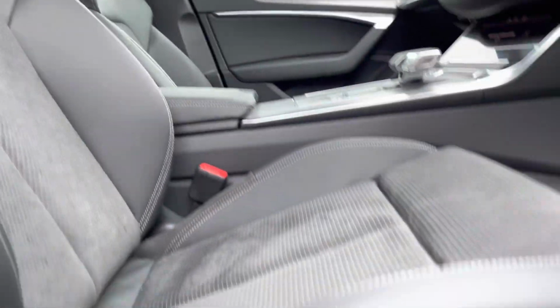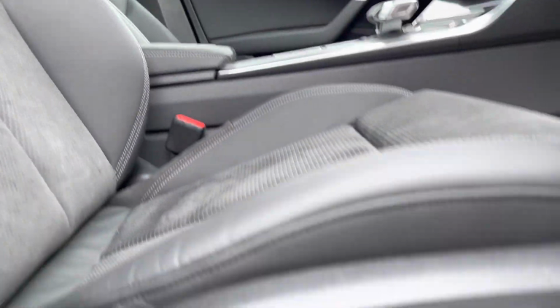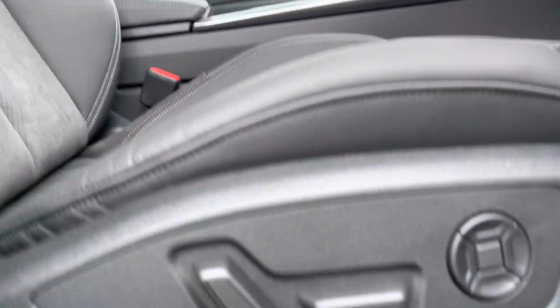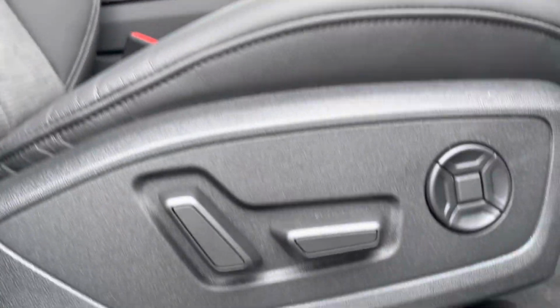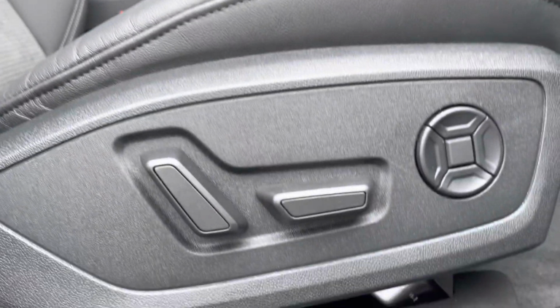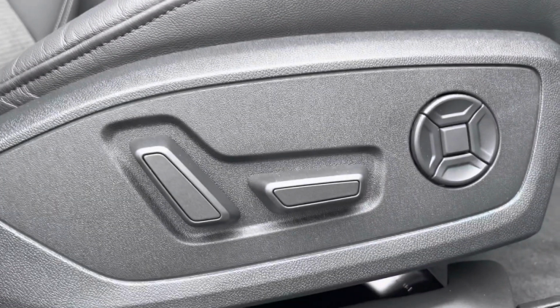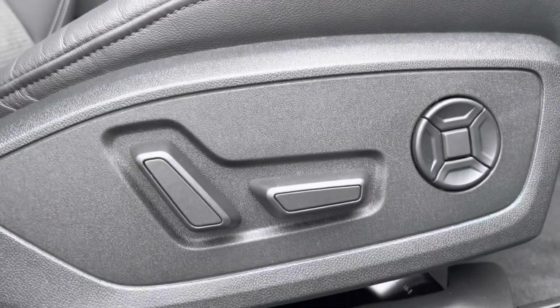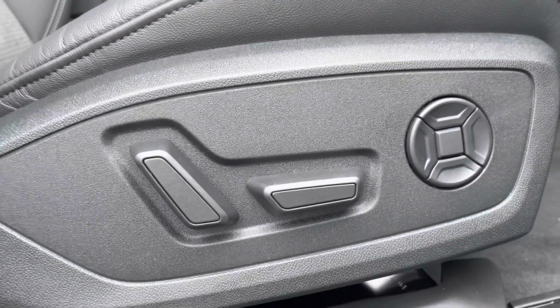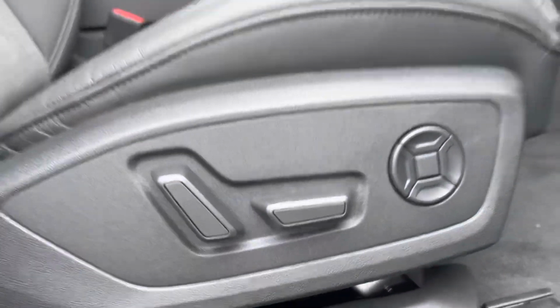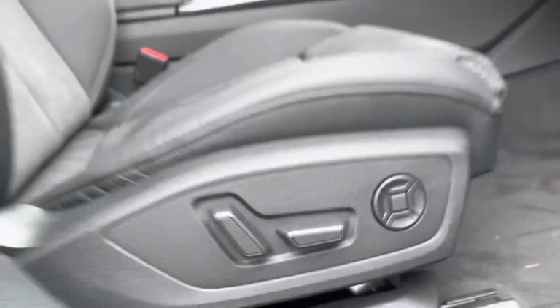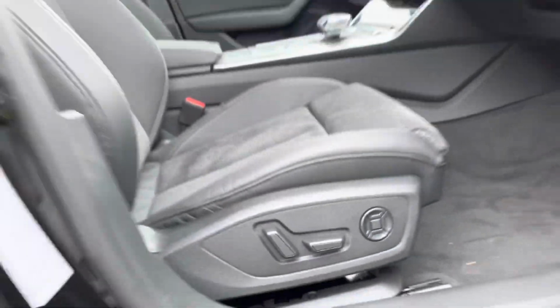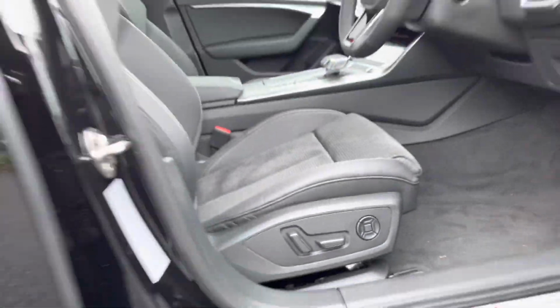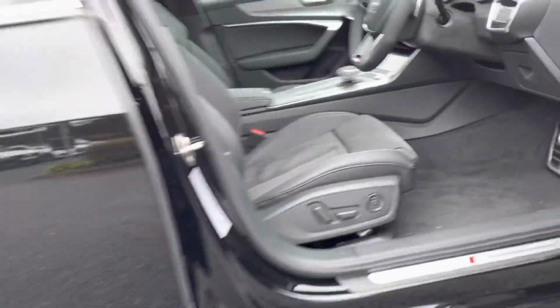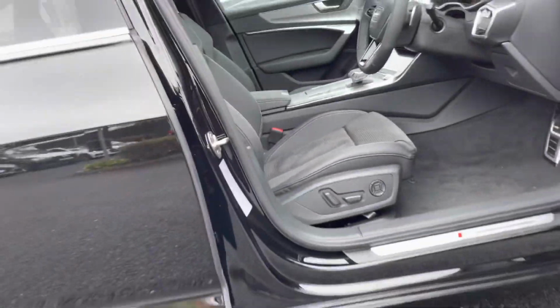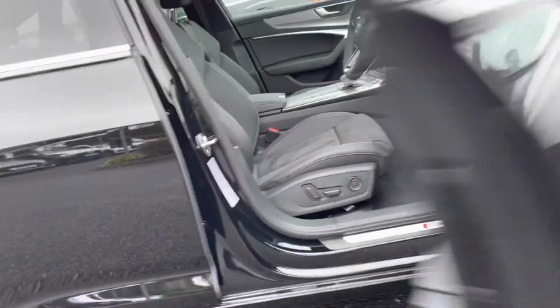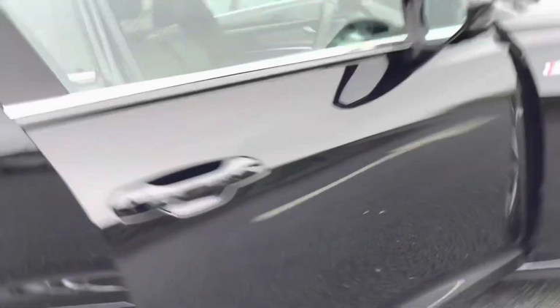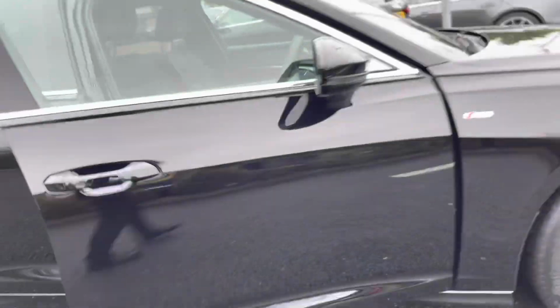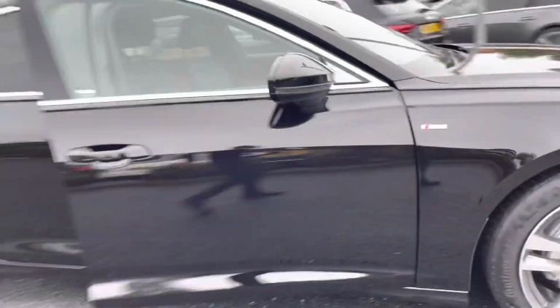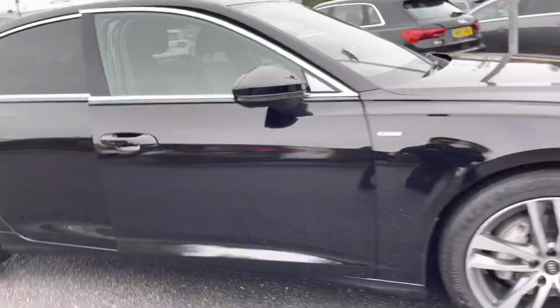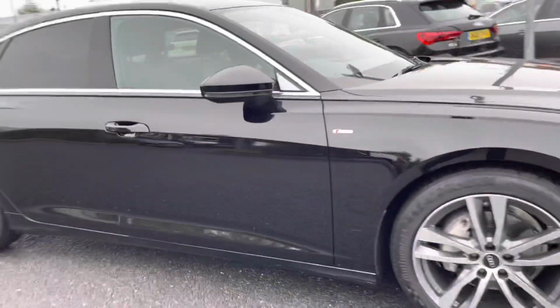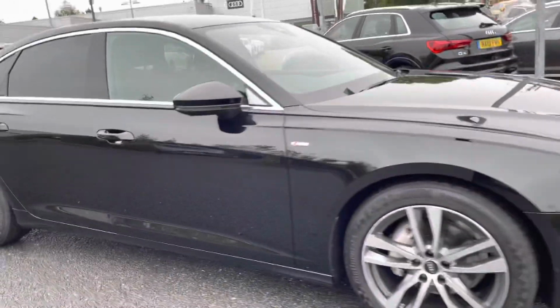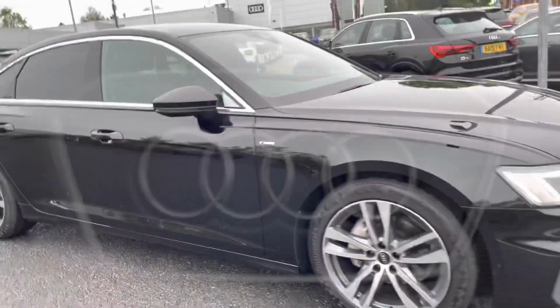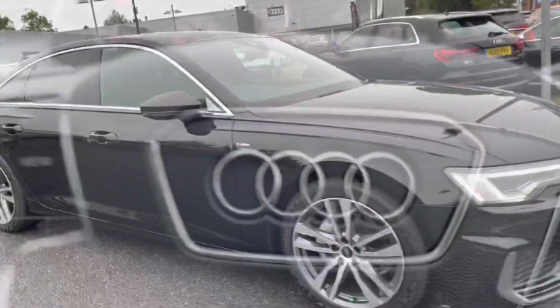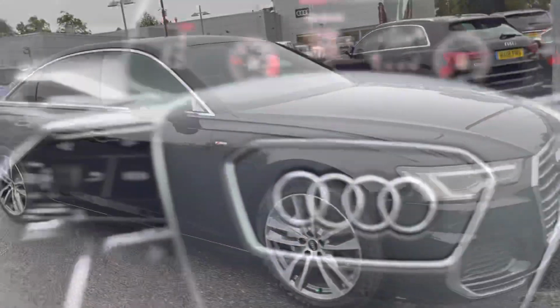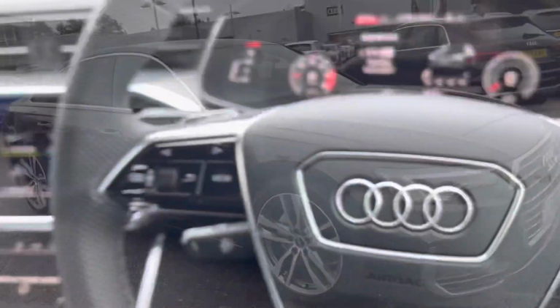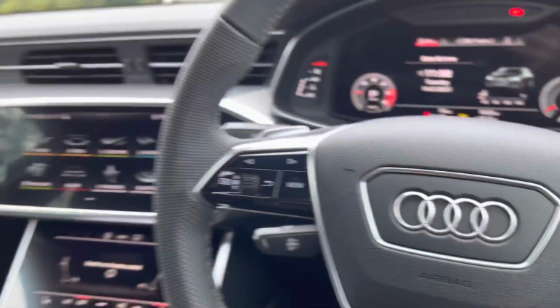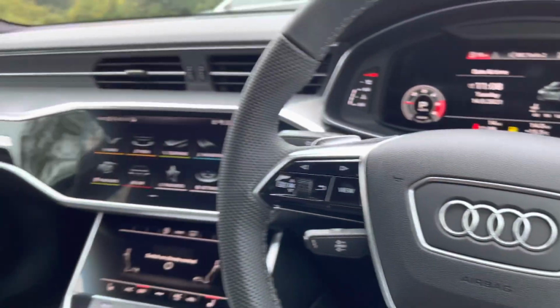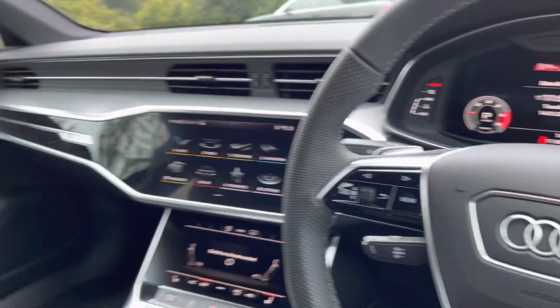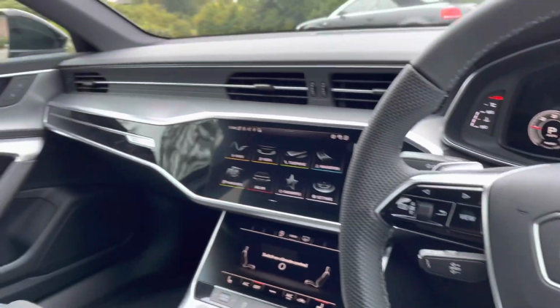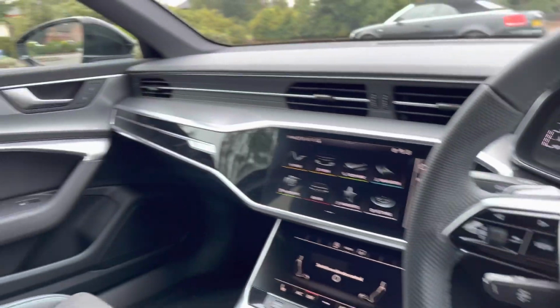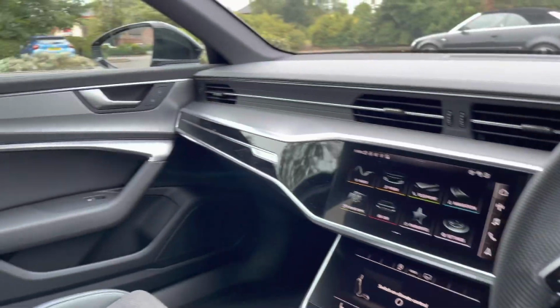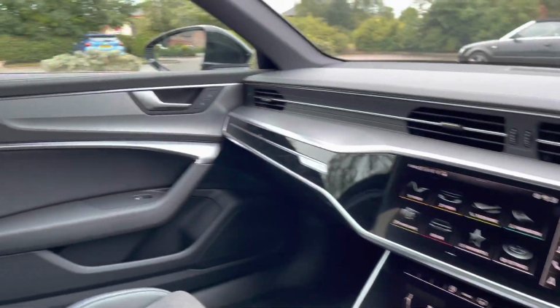The front seats are also electric. We've also got the privacy glass in the back windows, which is ideal if you want to leave any valuables on those back seats.